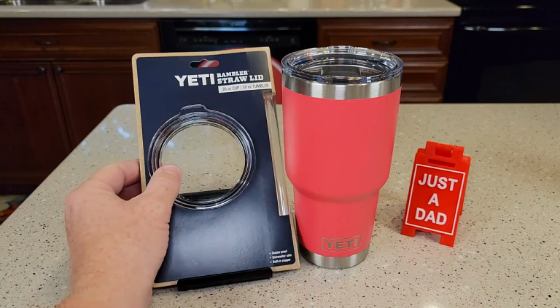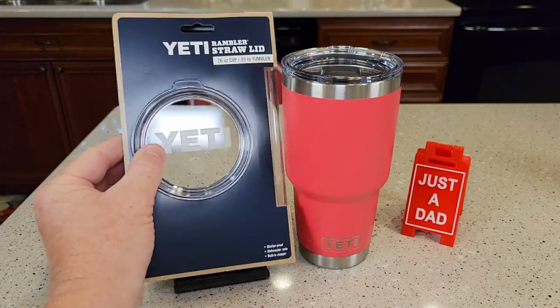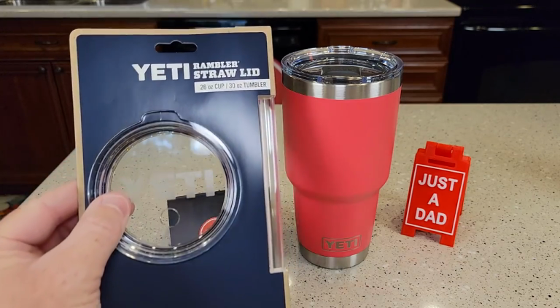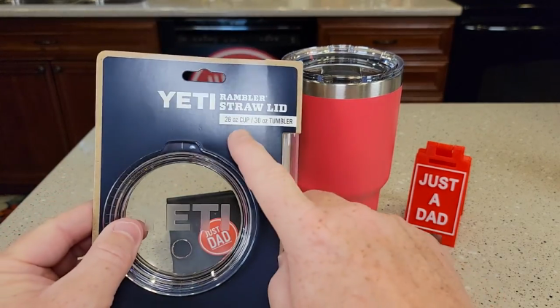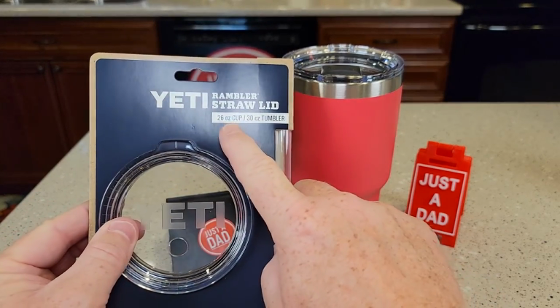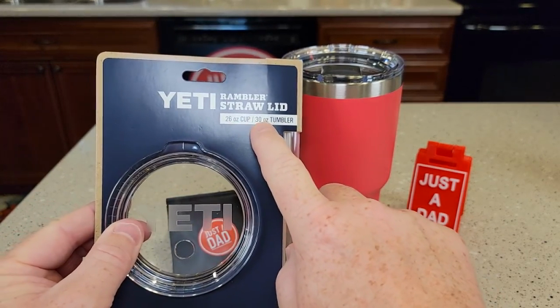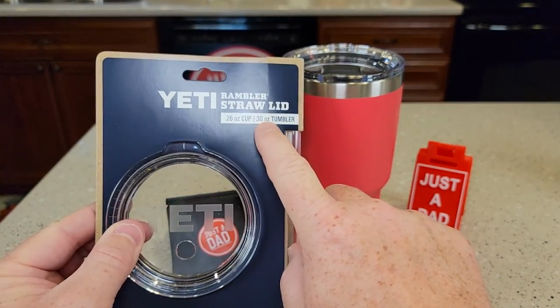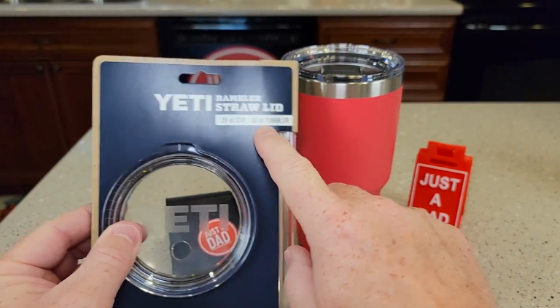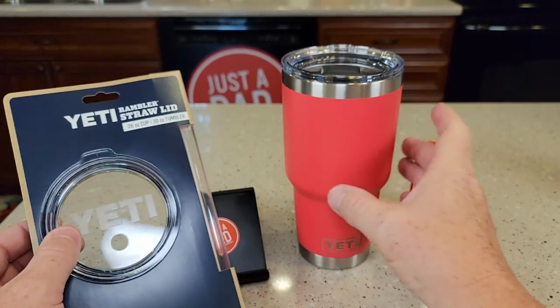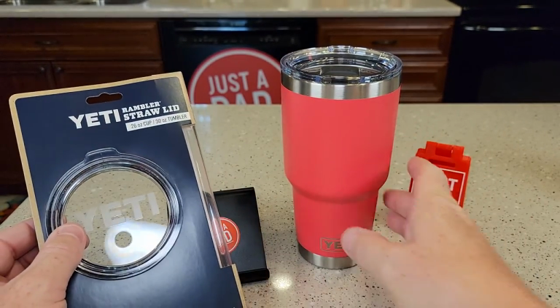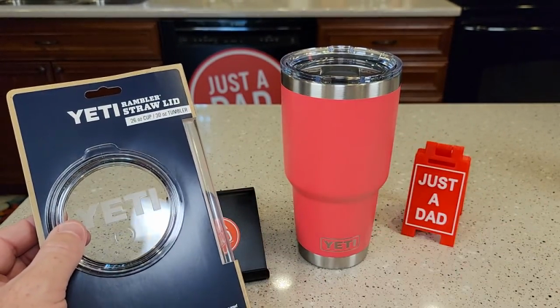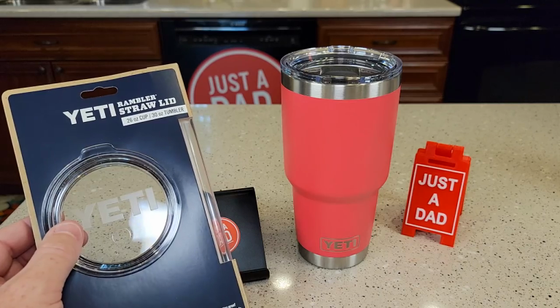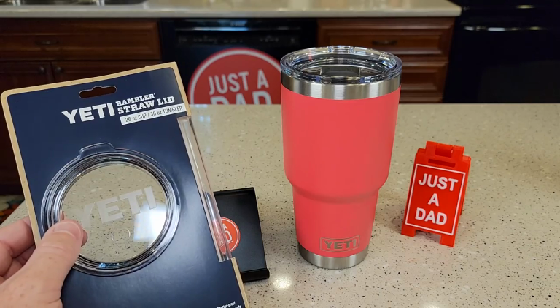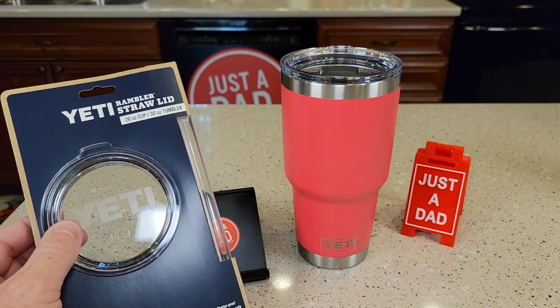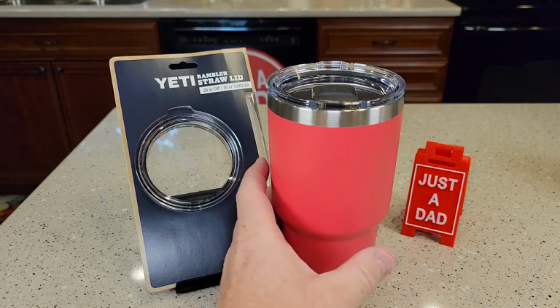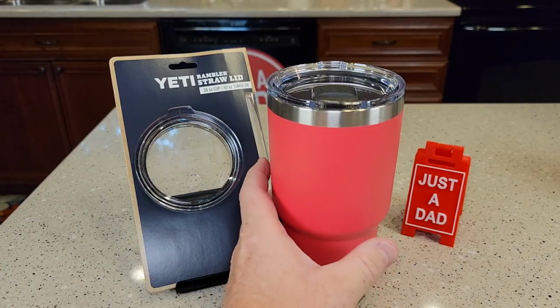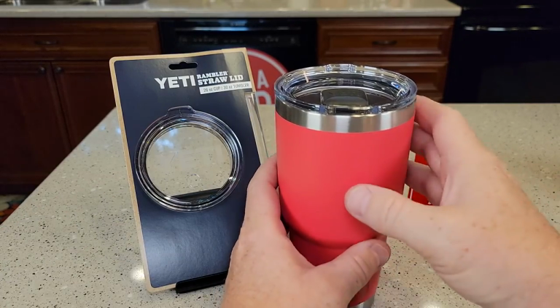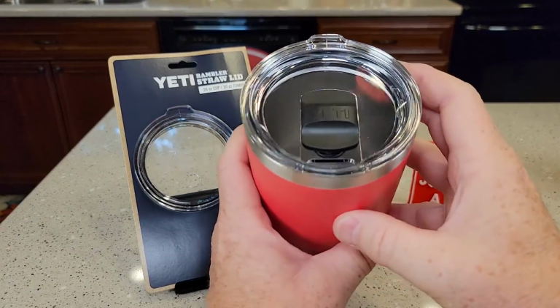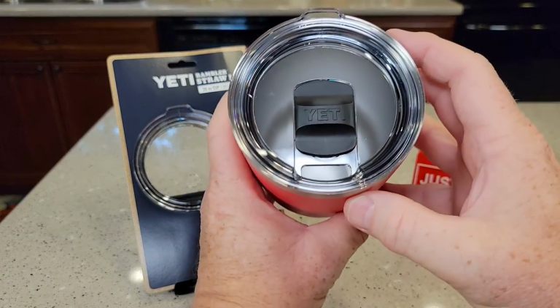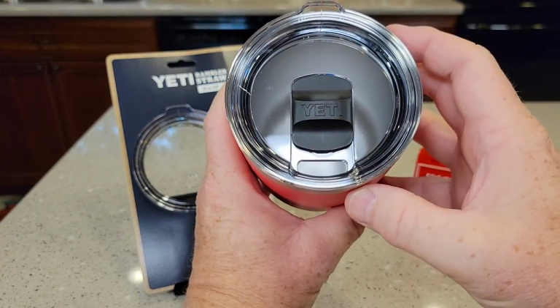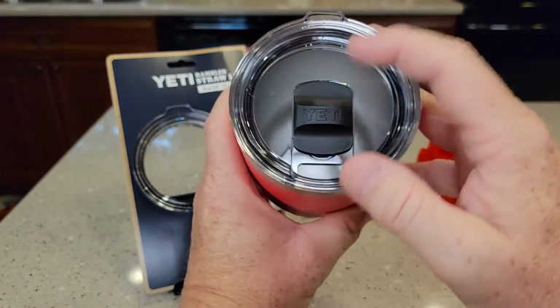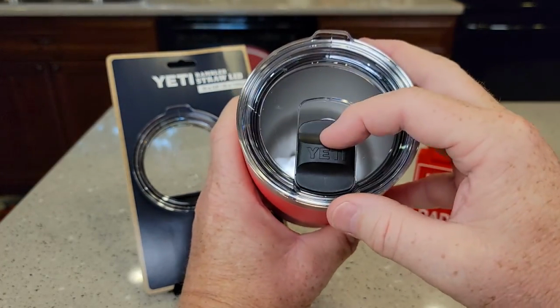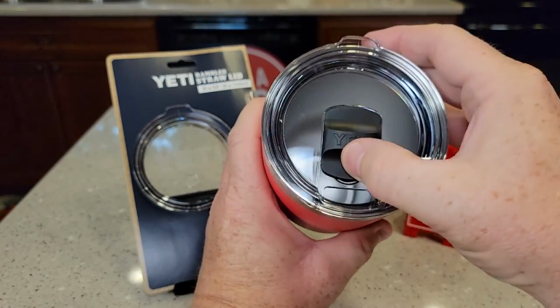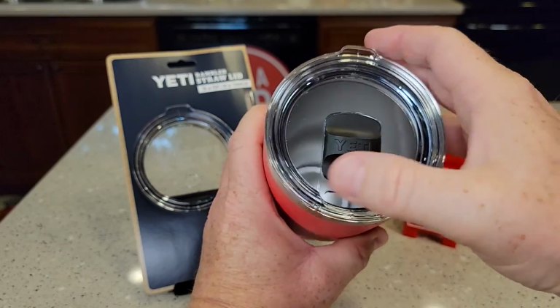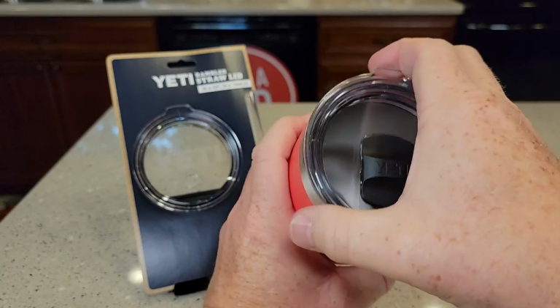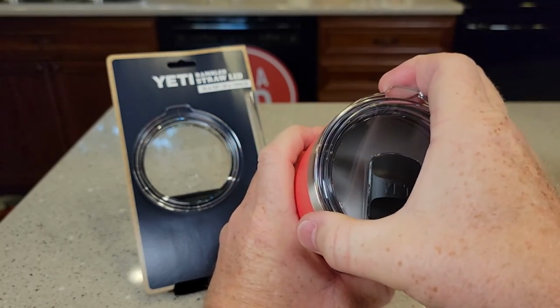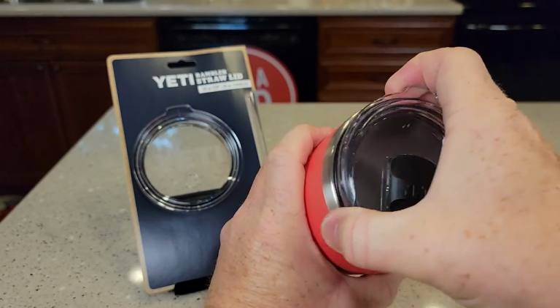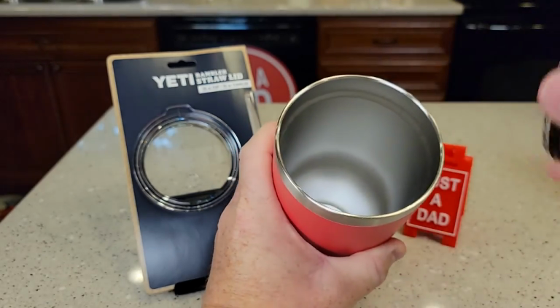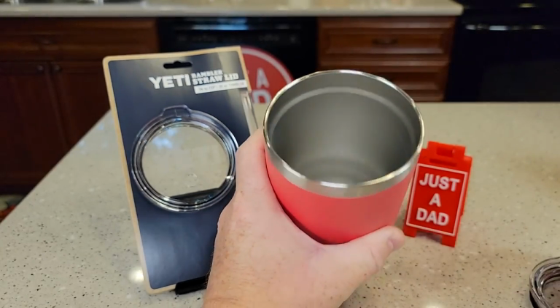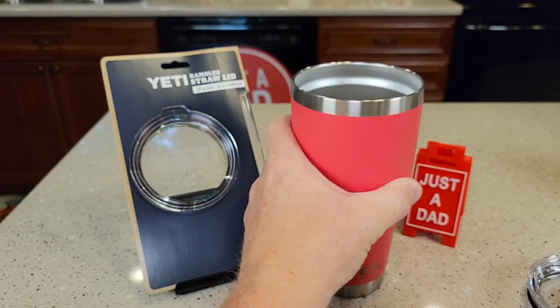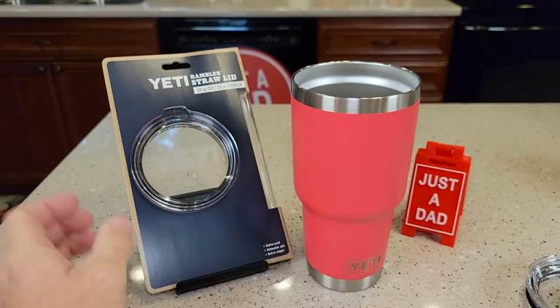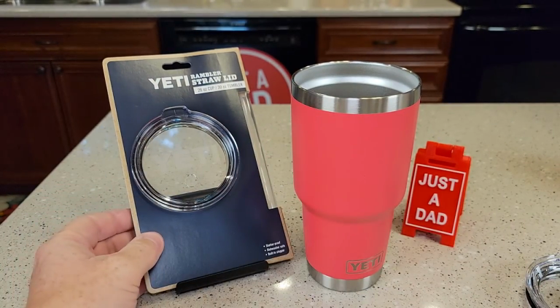So this fits their 26 and 30 ounce tumbler. Here I've got their 30 ounce Rambler, and it comes with a mag slide lid, which I really like, but you can replace it and put the straw lid on.